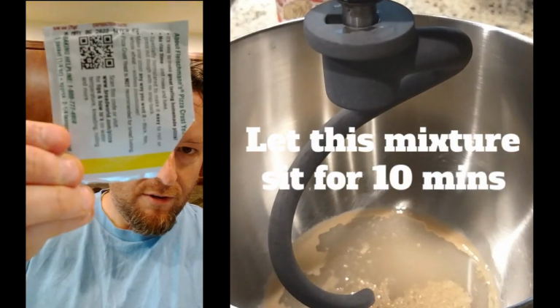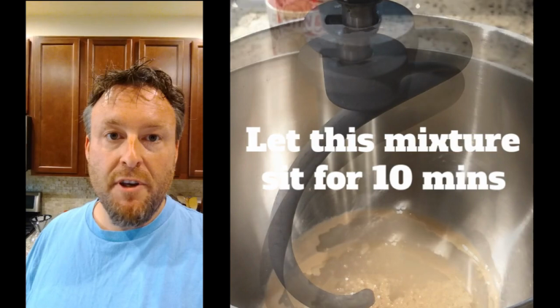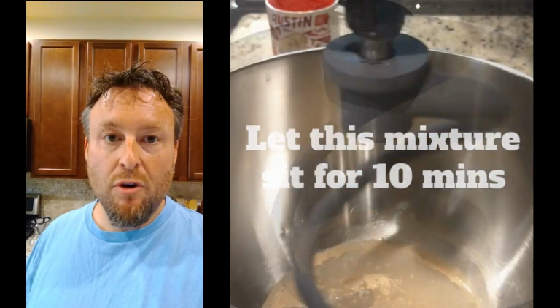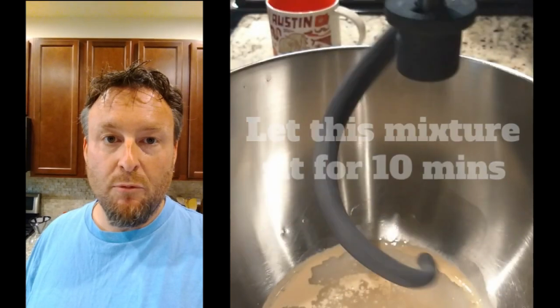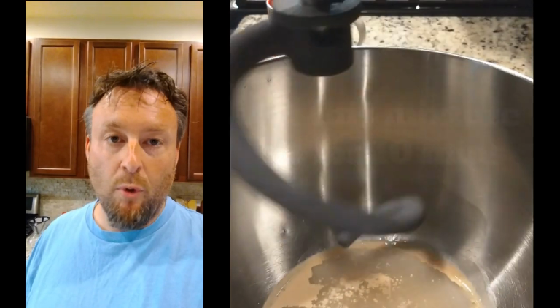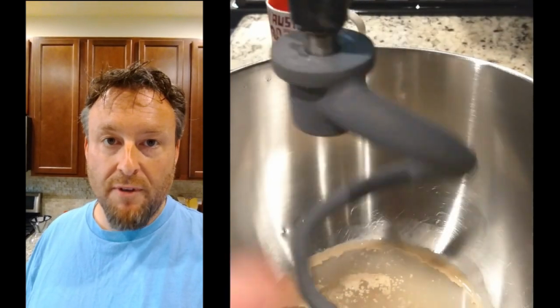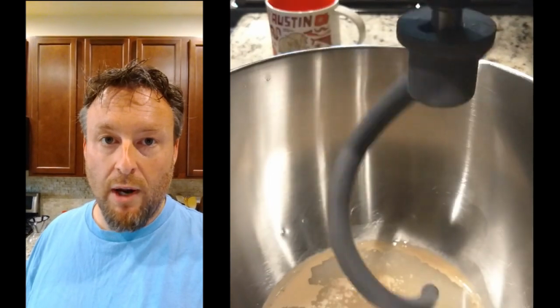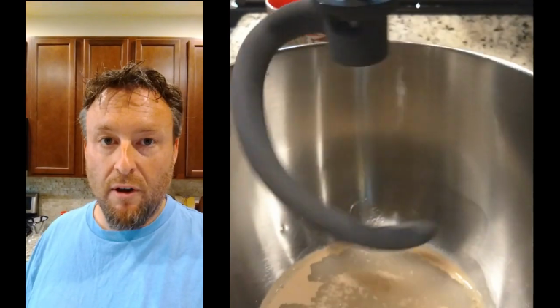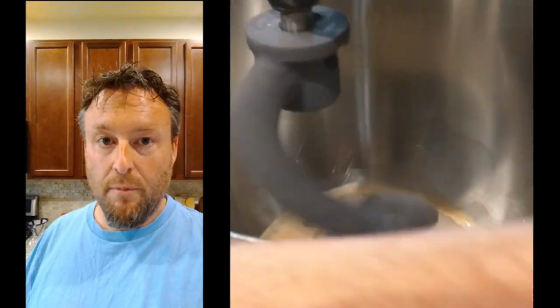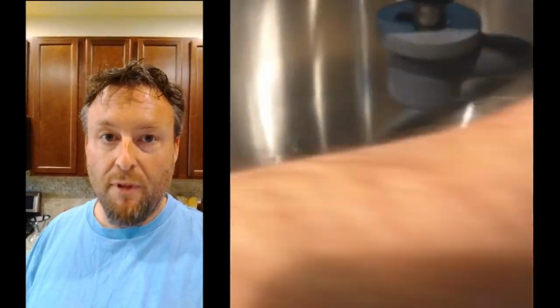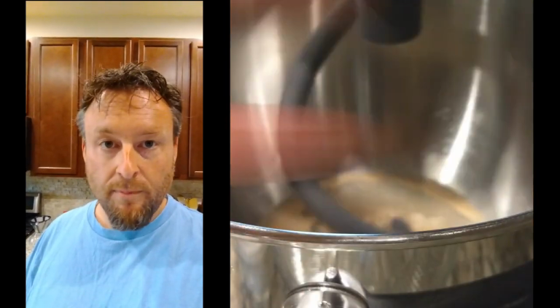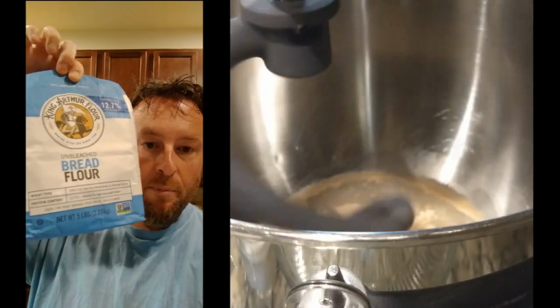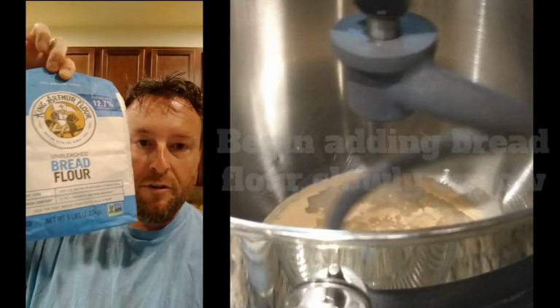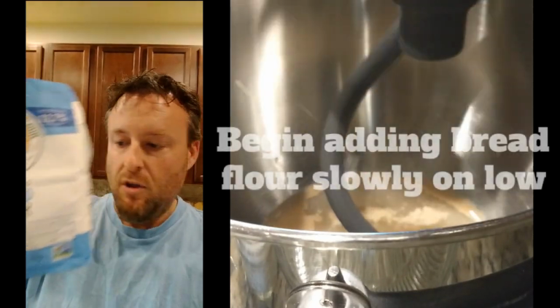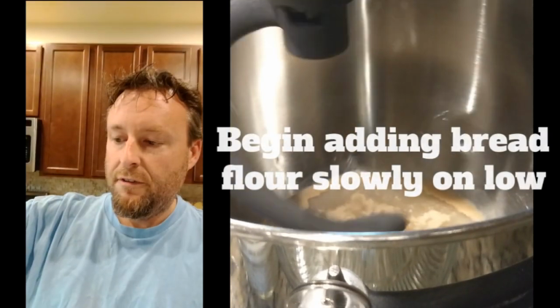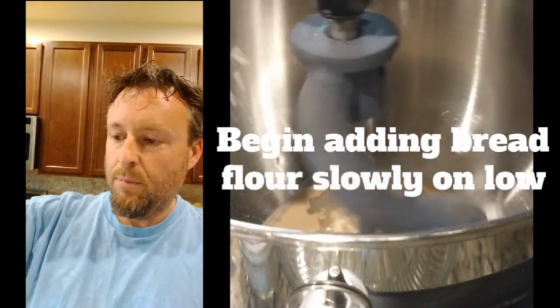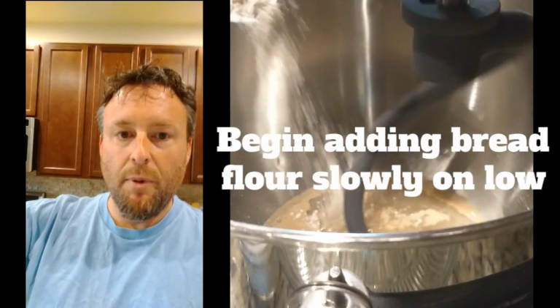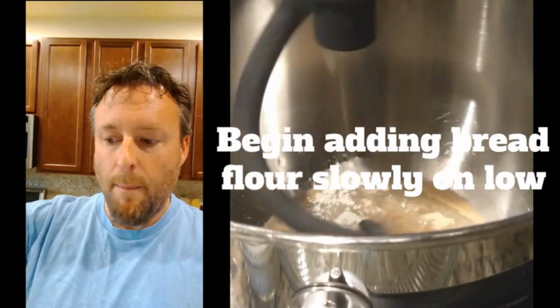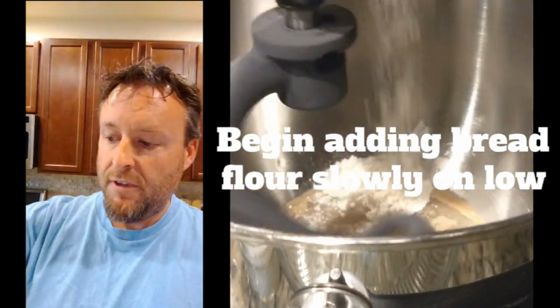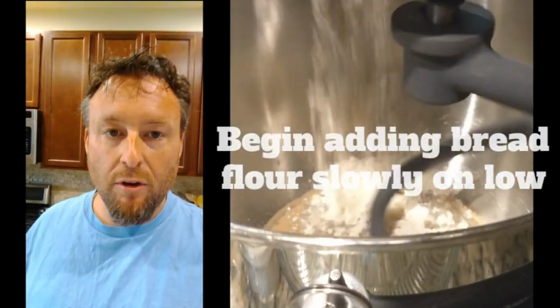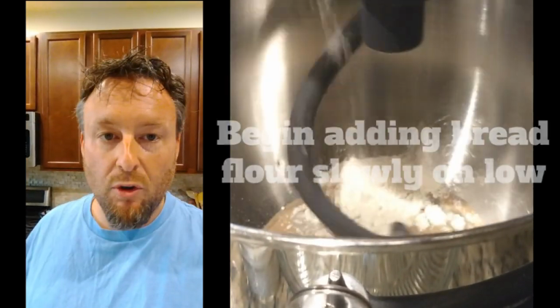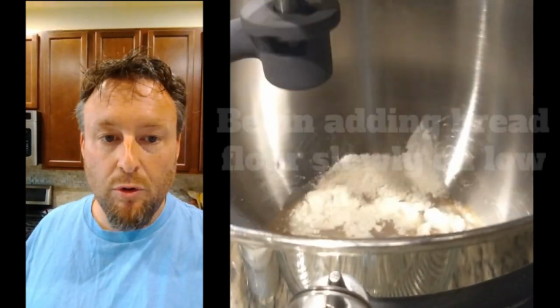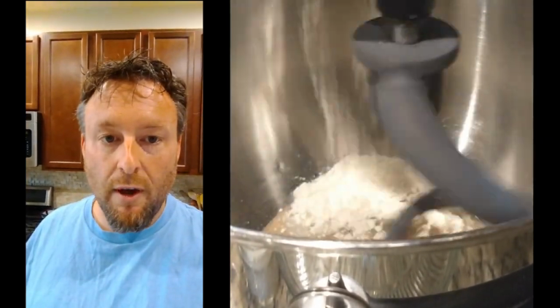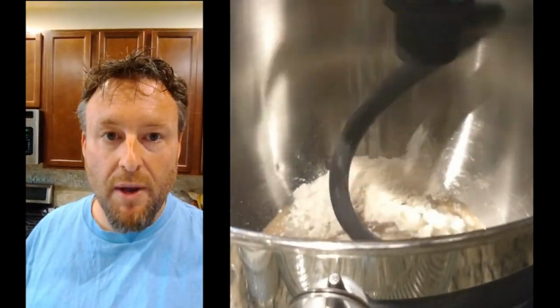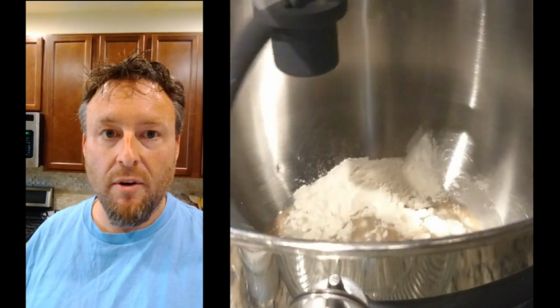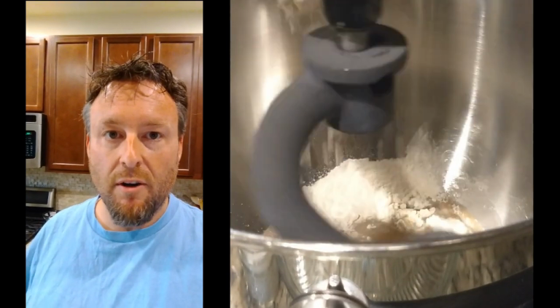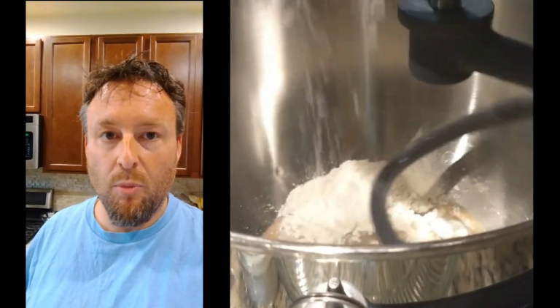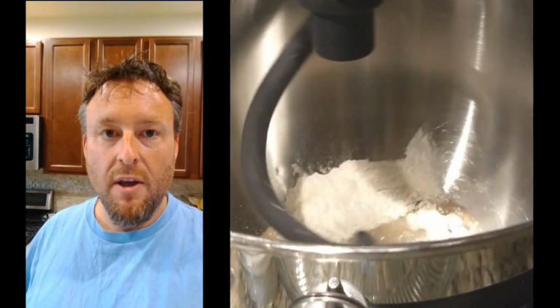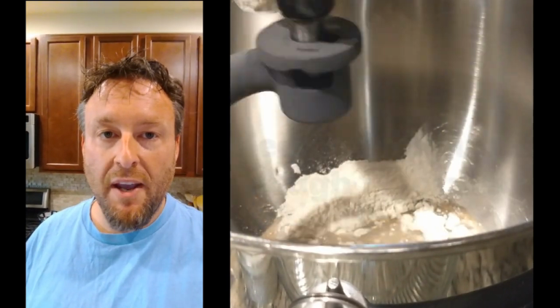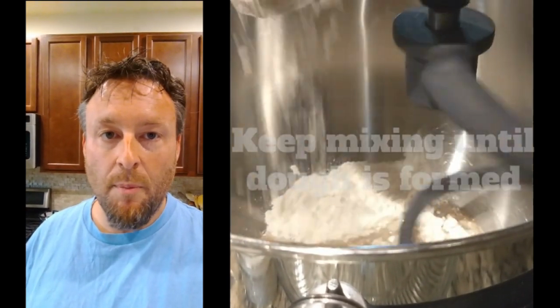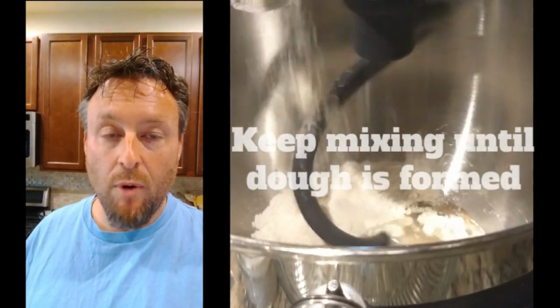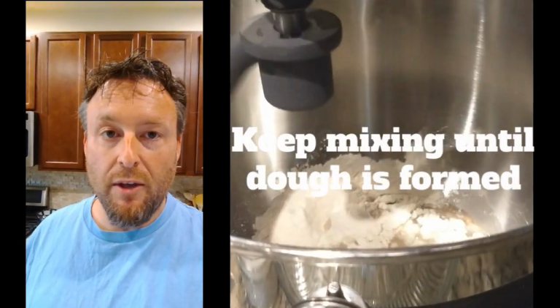1,500 grams or 1.5 kilograms of bread flour — unbleached. This is probably one of the best flours you'll use, made right here in America. Hard wheat. Outstanding company, great values, highly recommended.